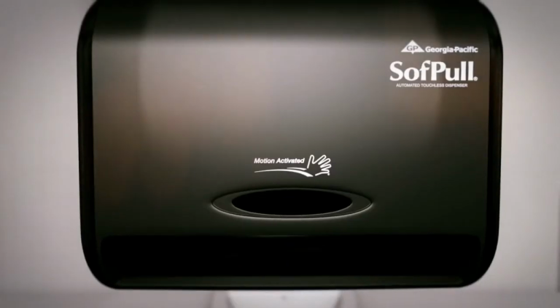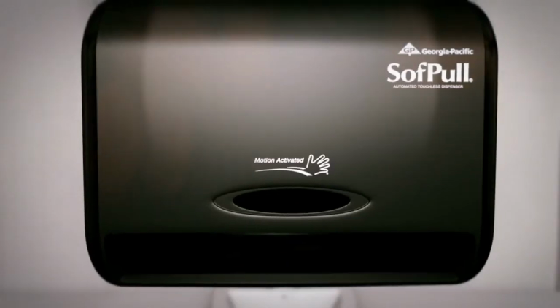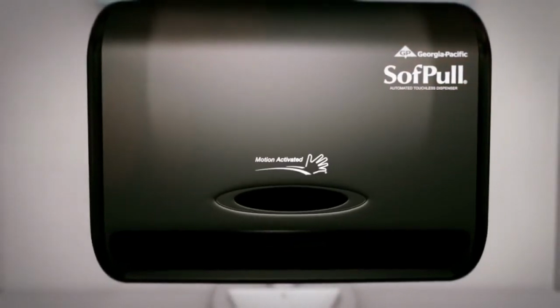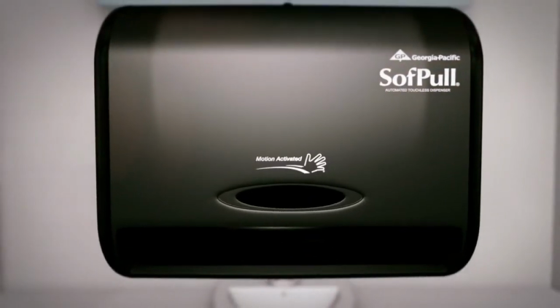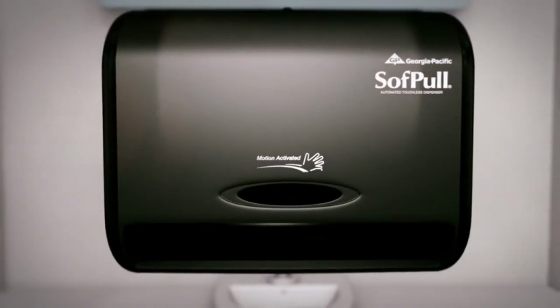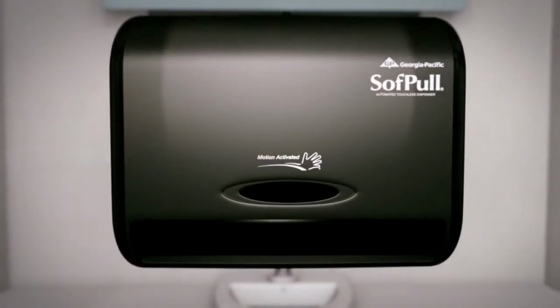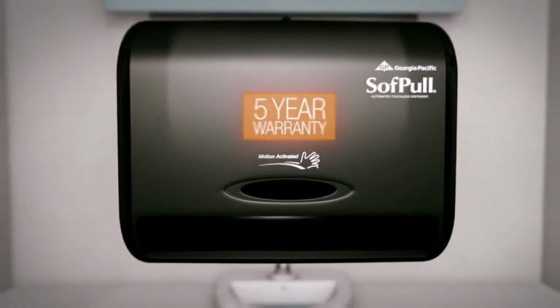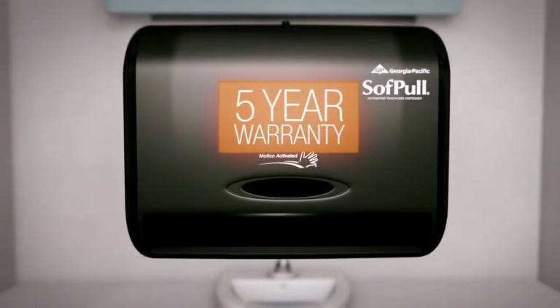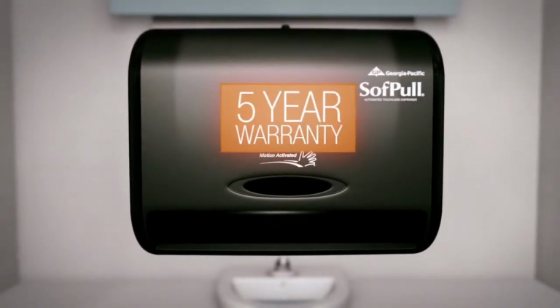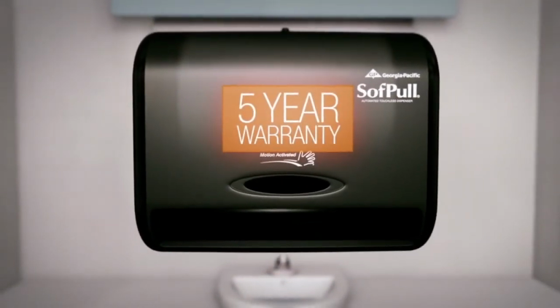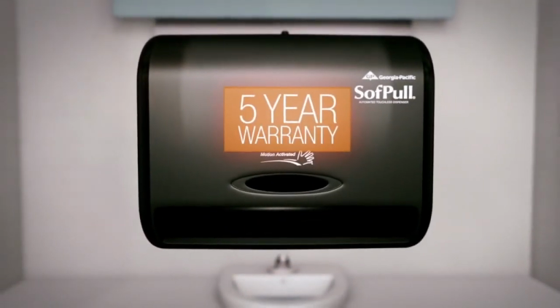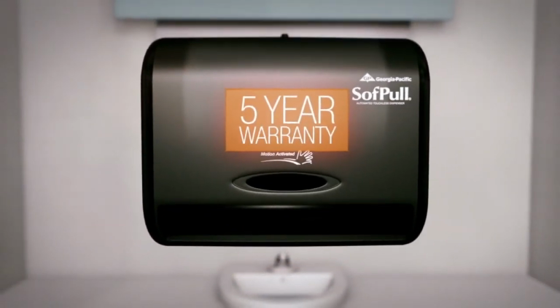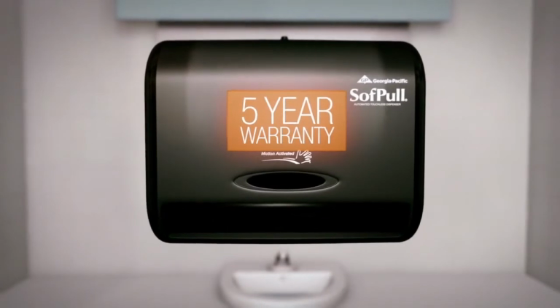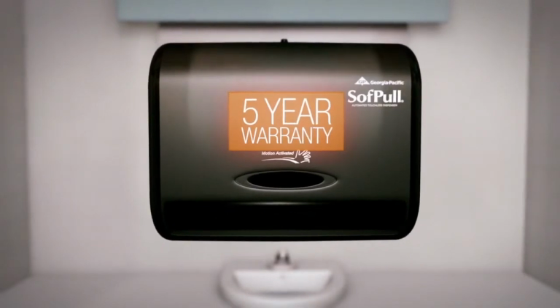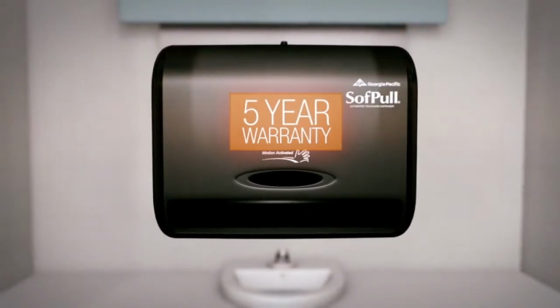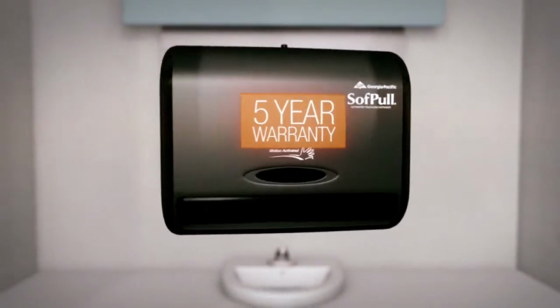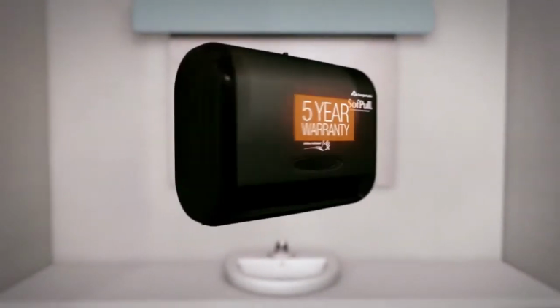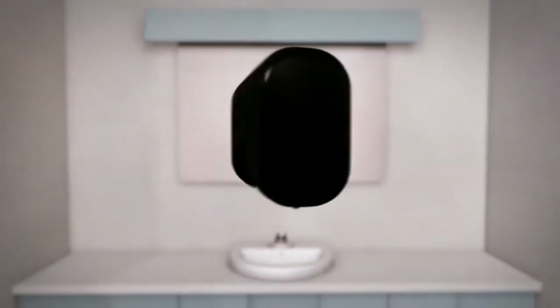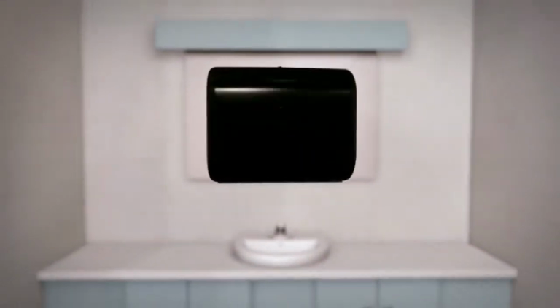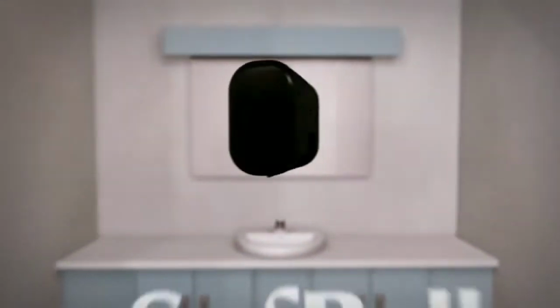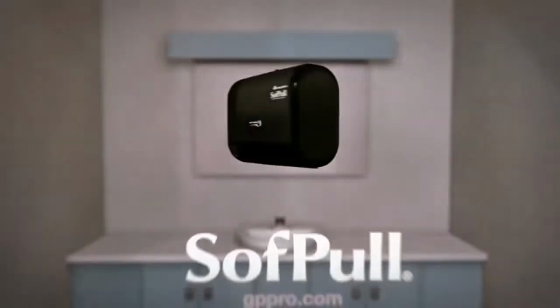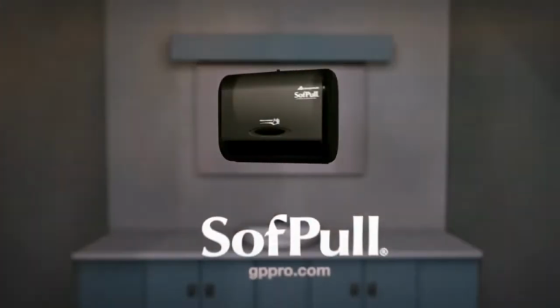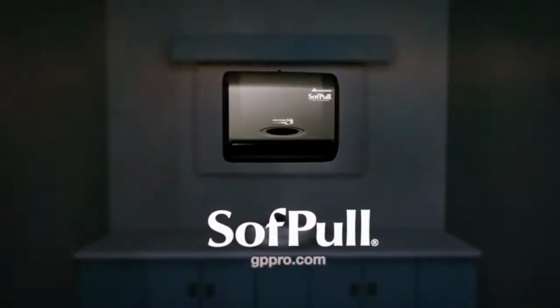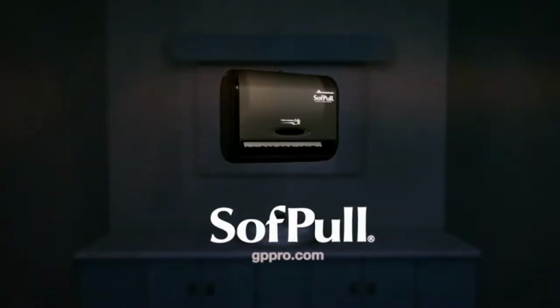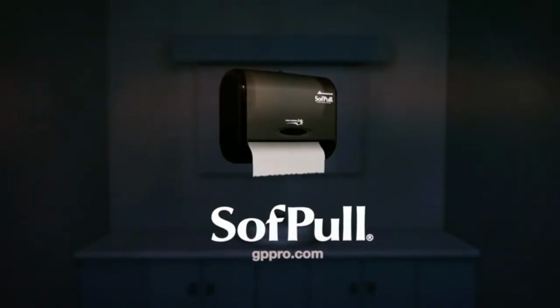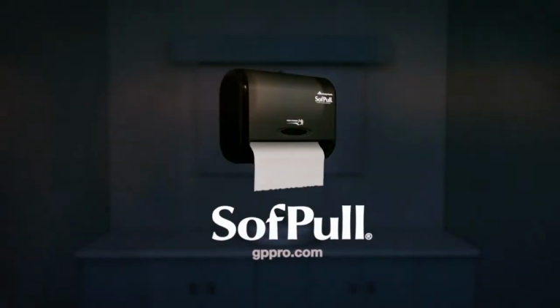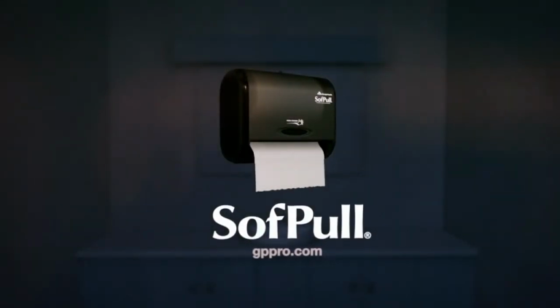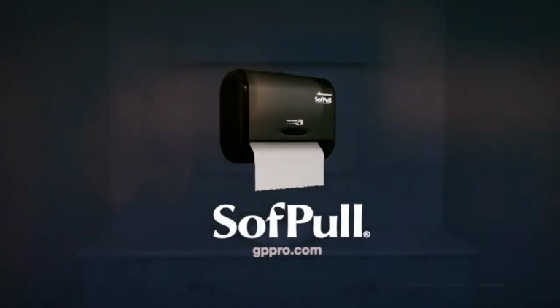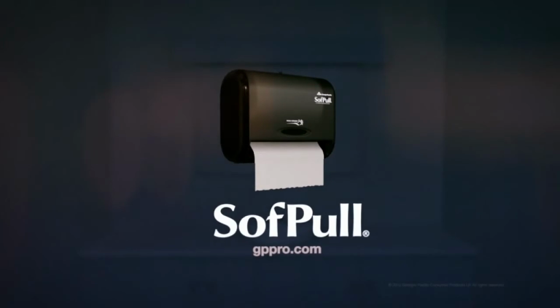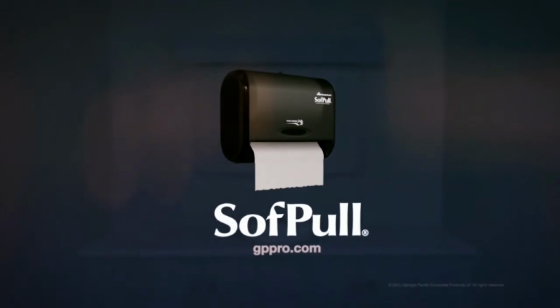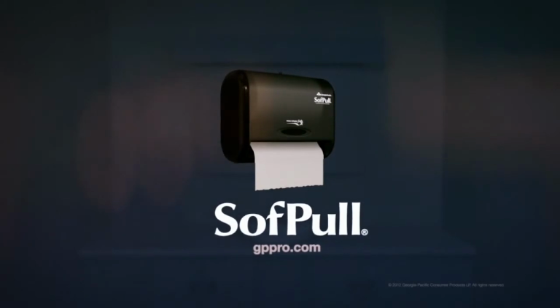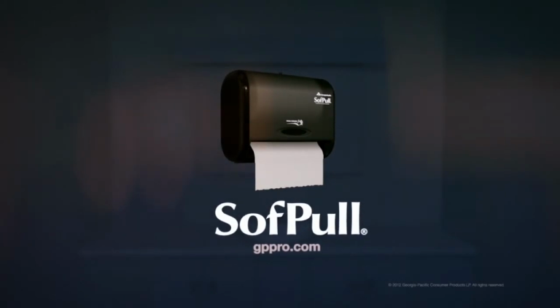SoftPull is available for purchase and comes with a 5-year warranty for all customers. The SoftPull Automated Touchless Dispenser — hands down, one of the best choices for your small business.